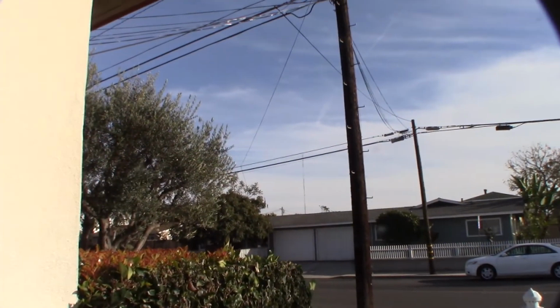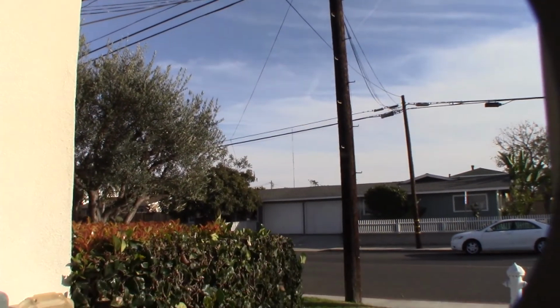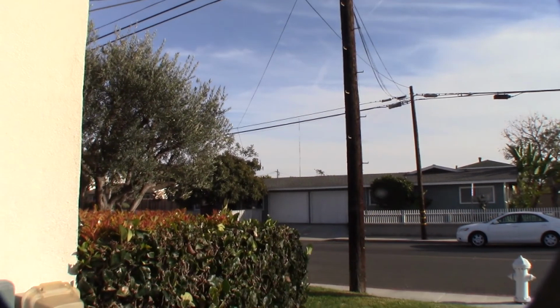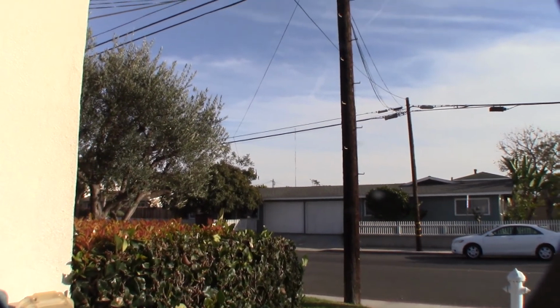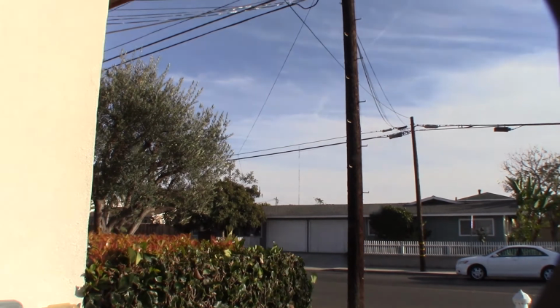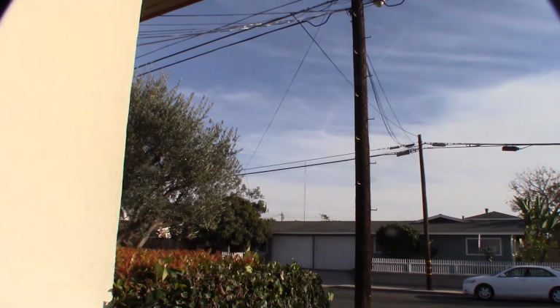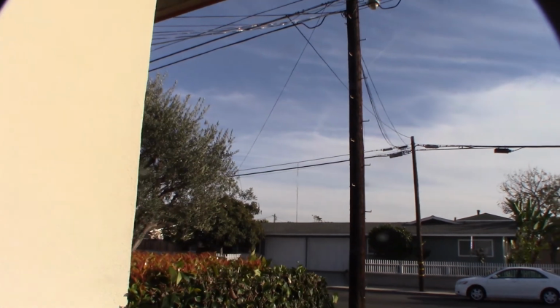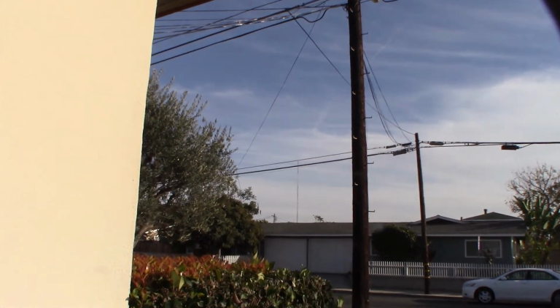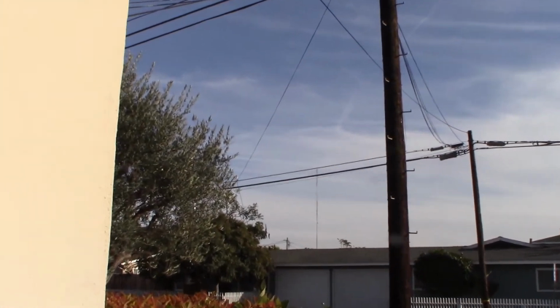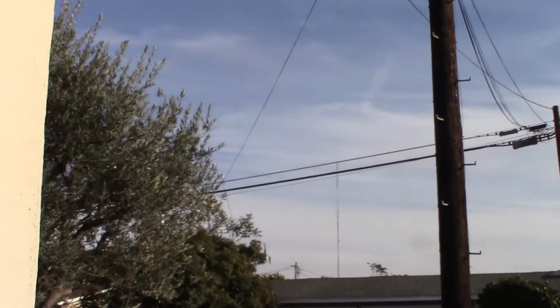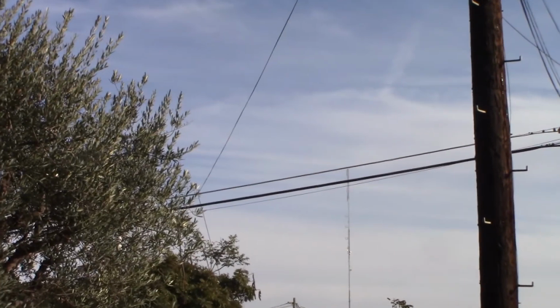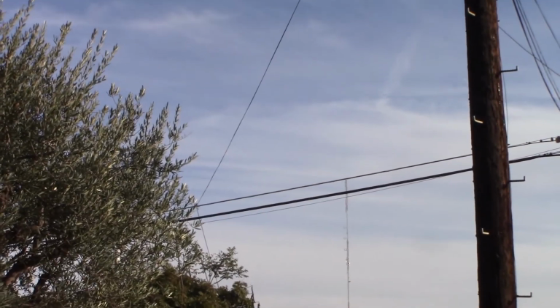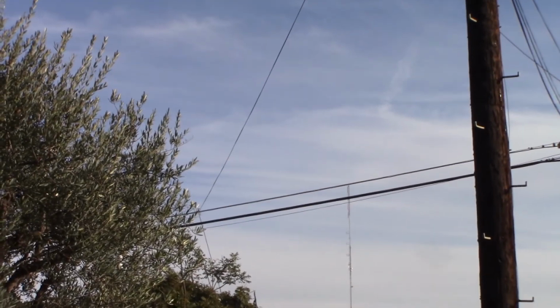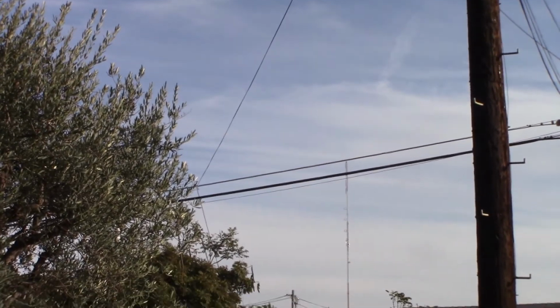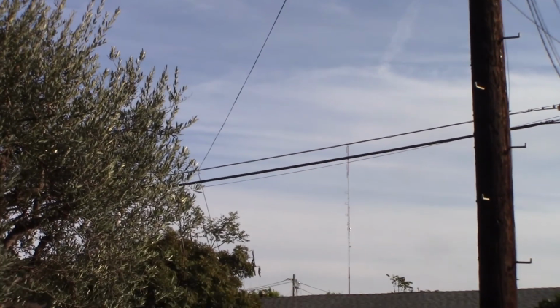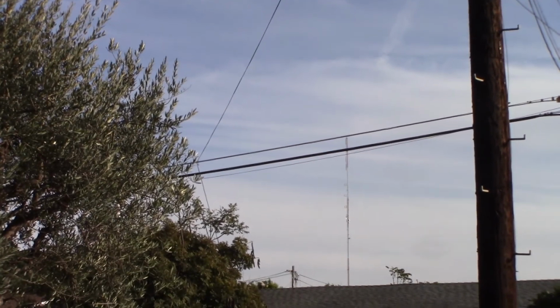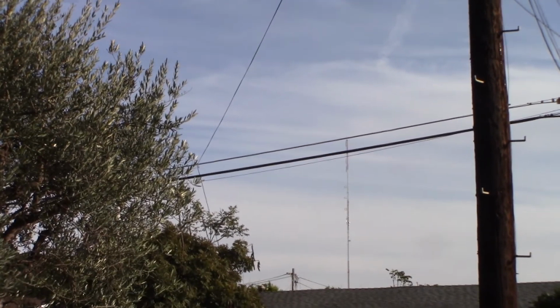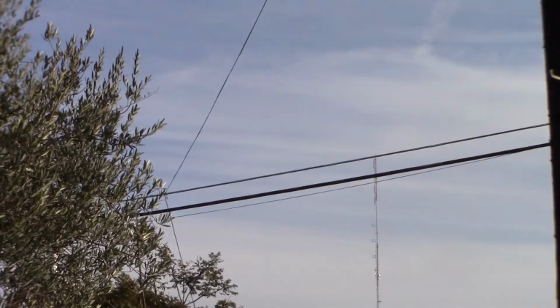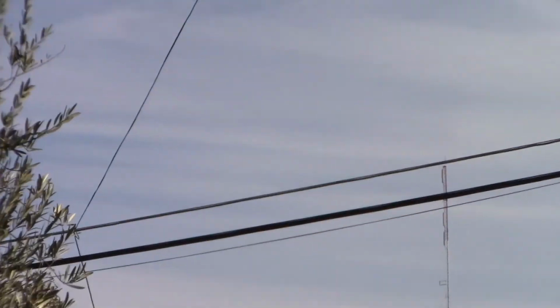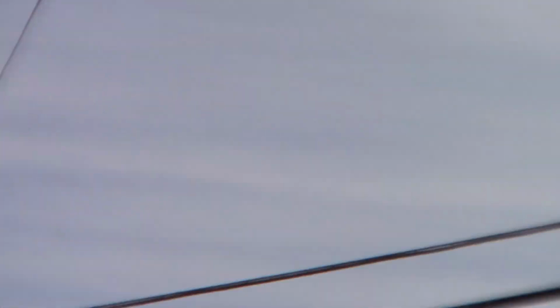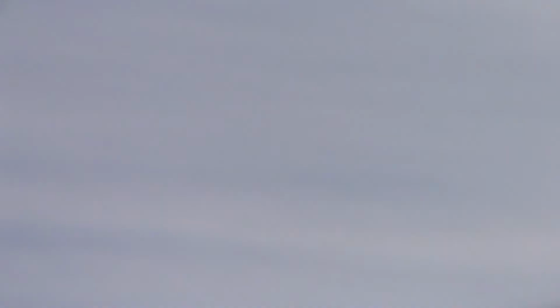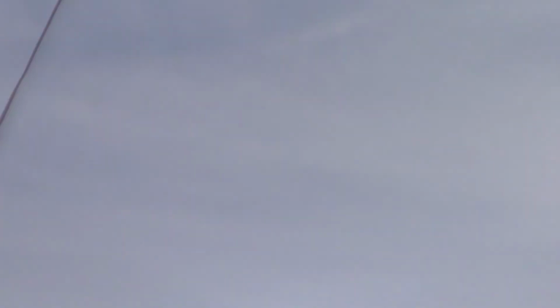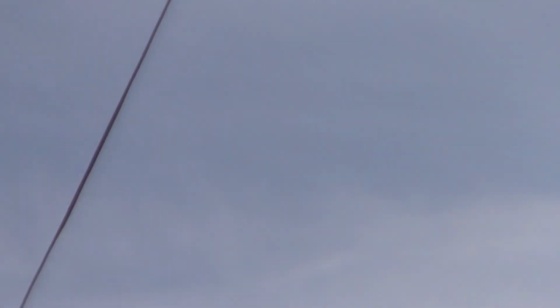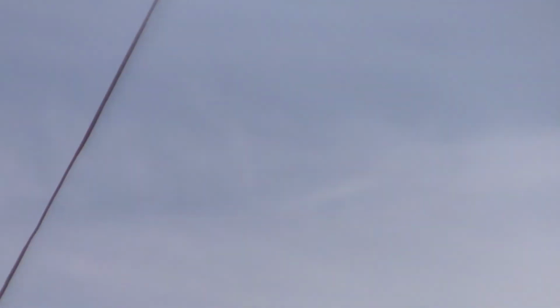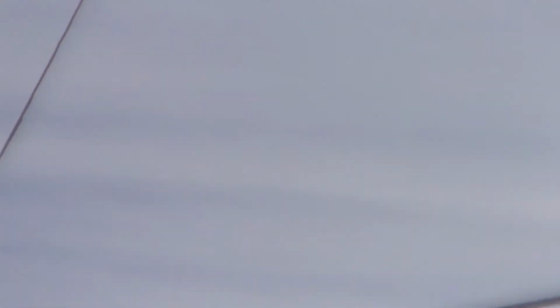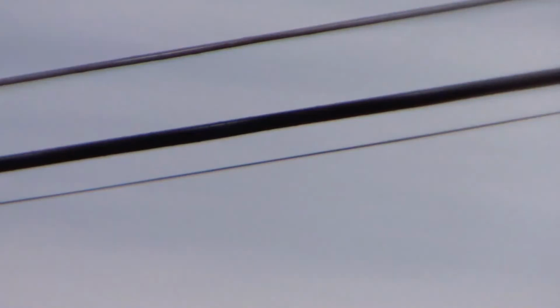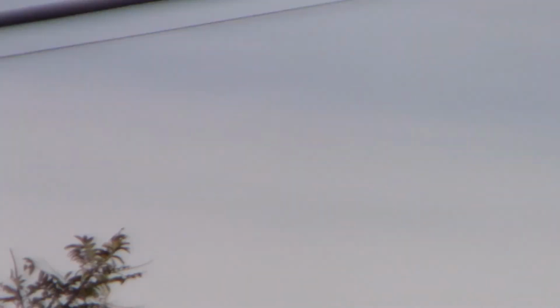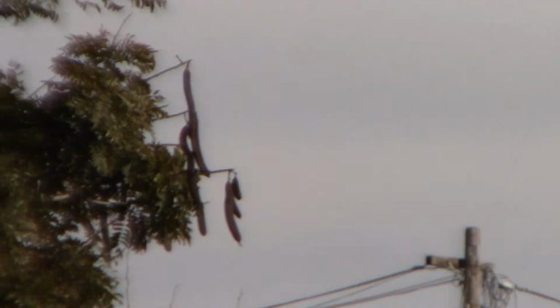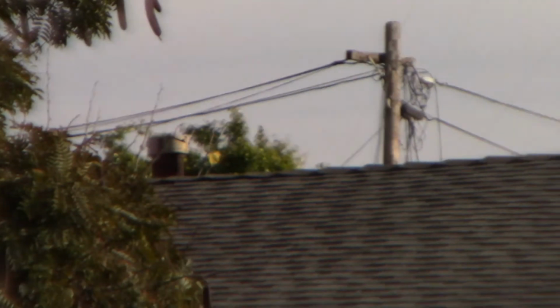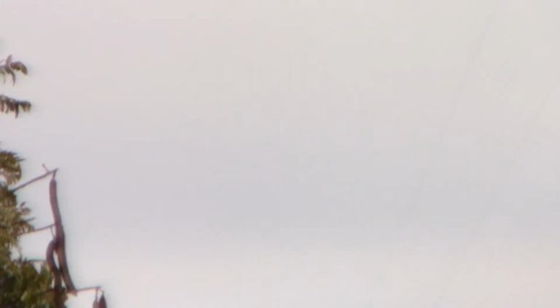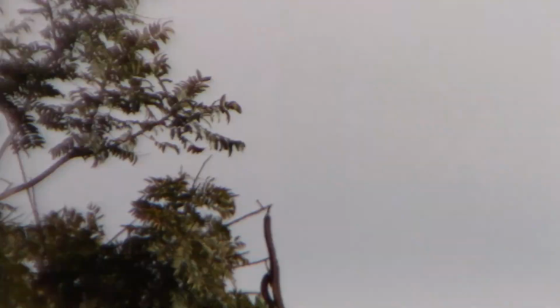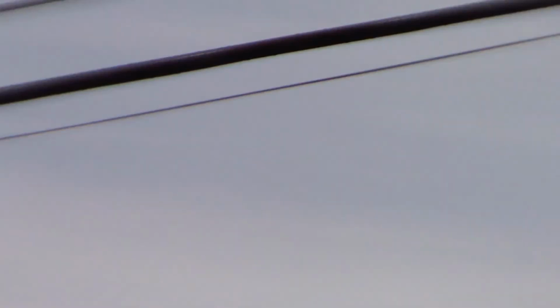I forgot to mention — that's the city of Newport Beach's comm tower. If you can see that, it's a massive tower. I can't even see it in my camera here, but yeah, it's huge.